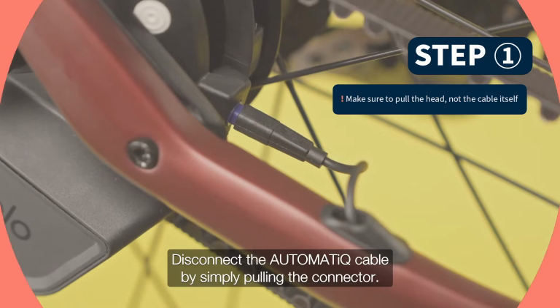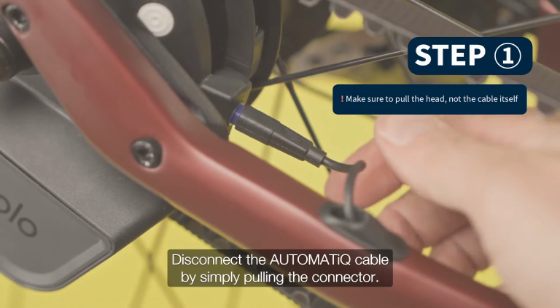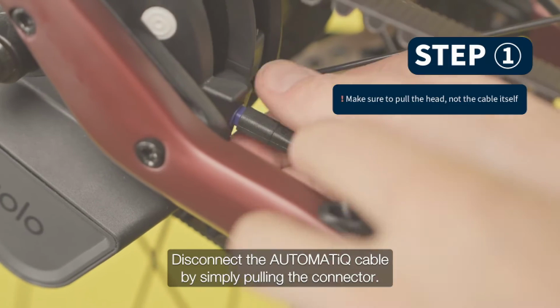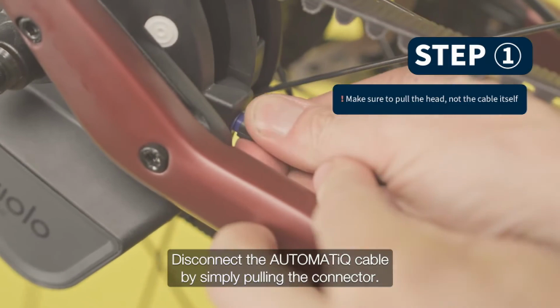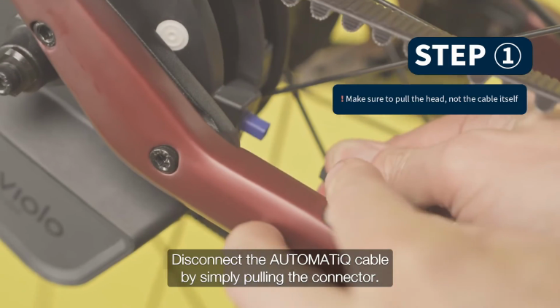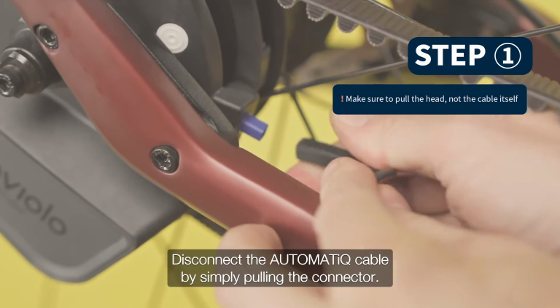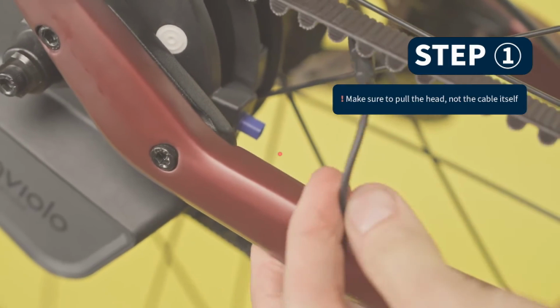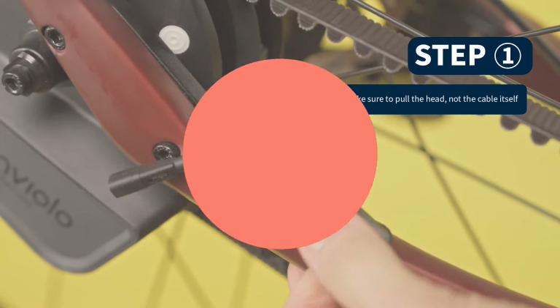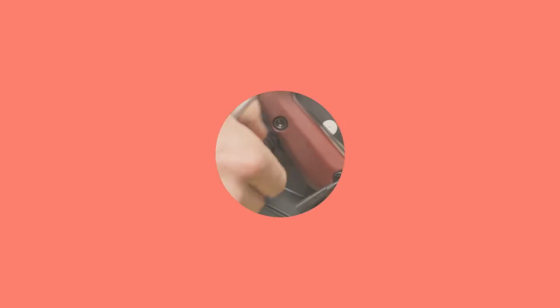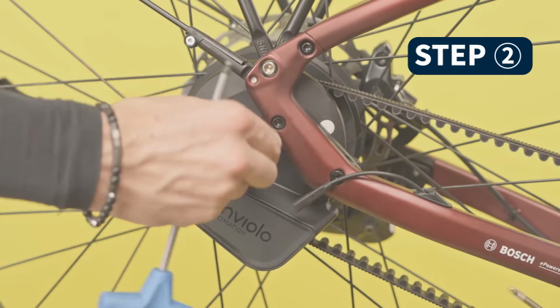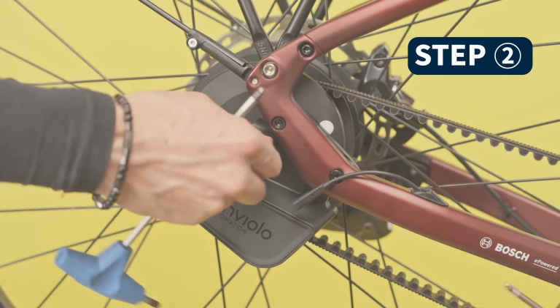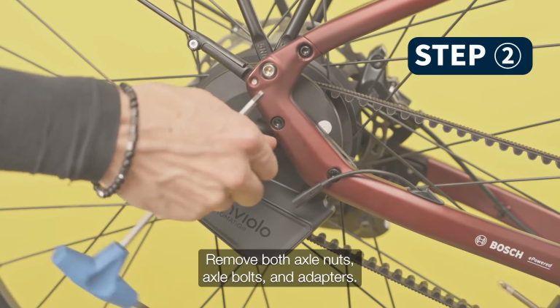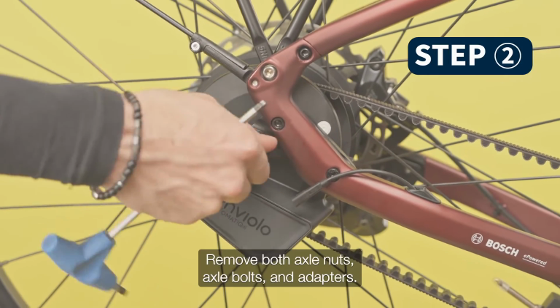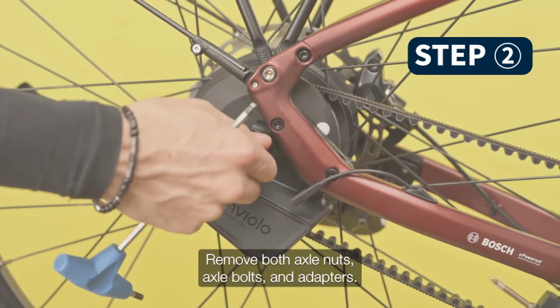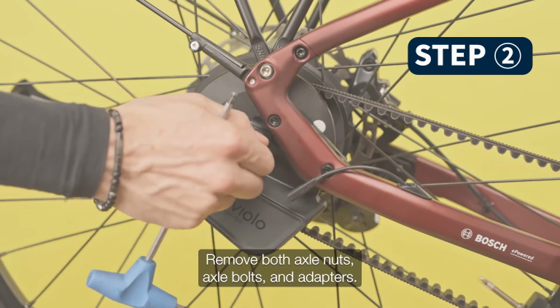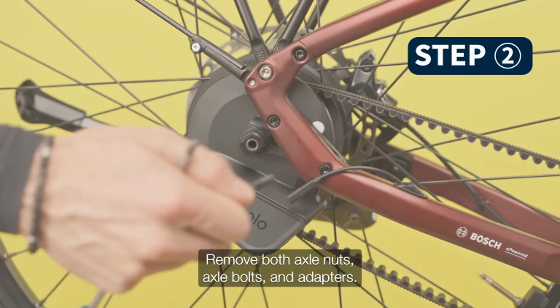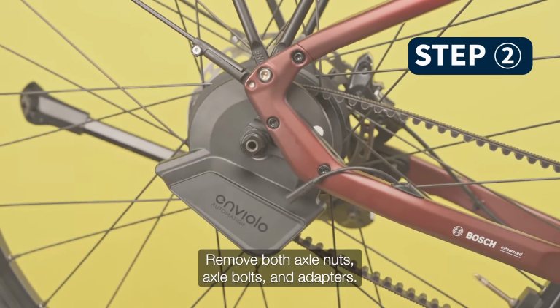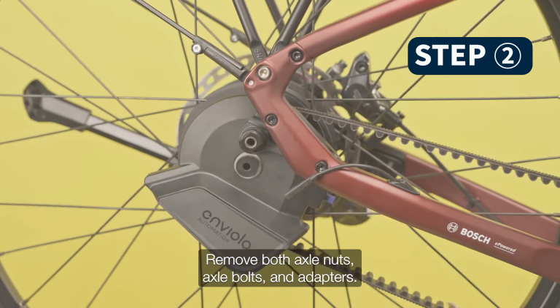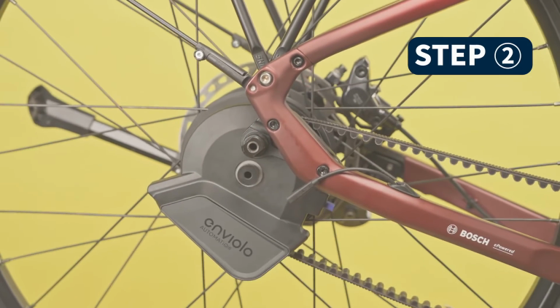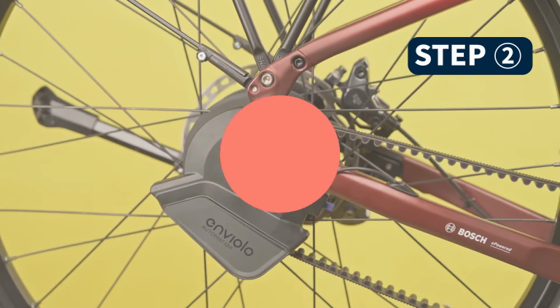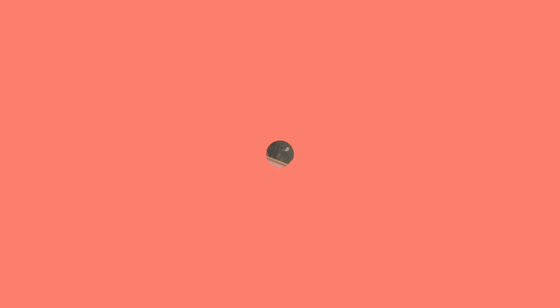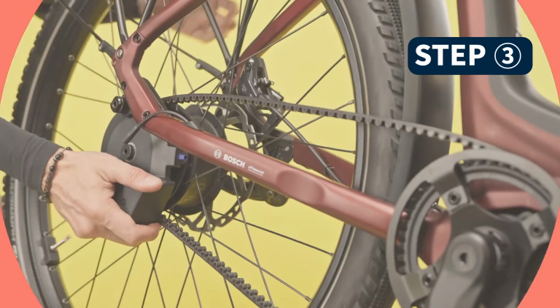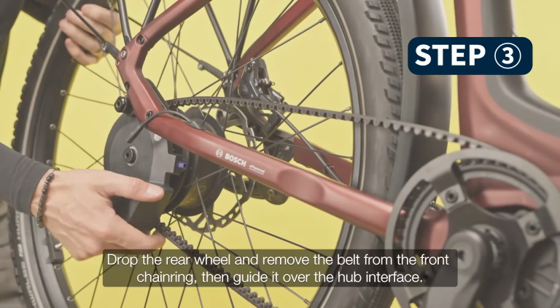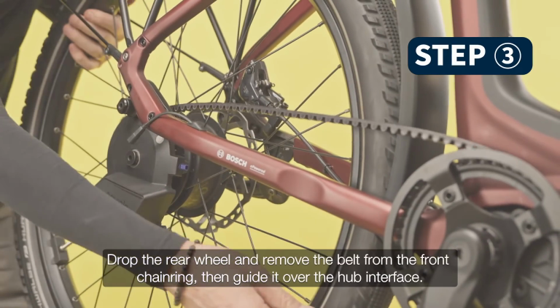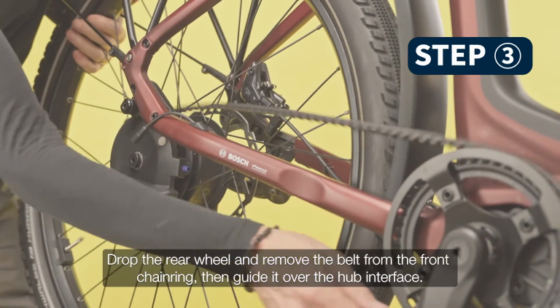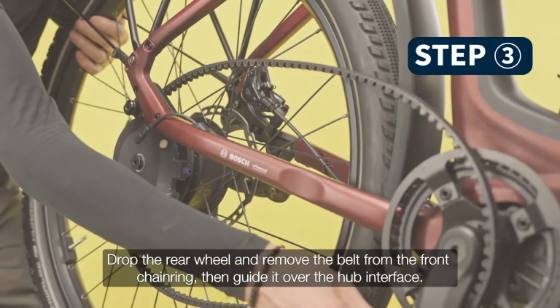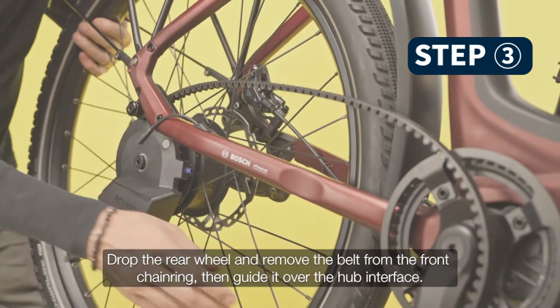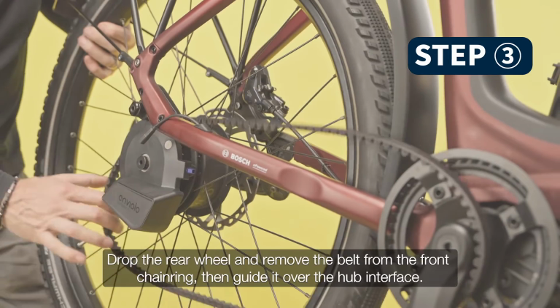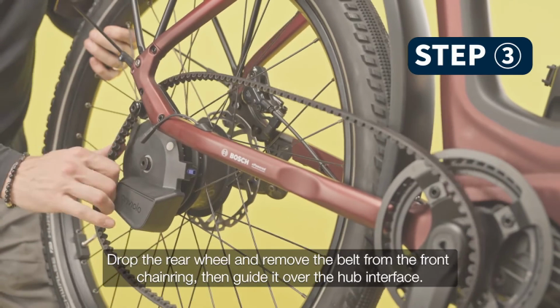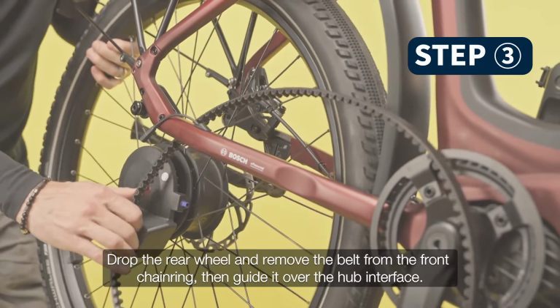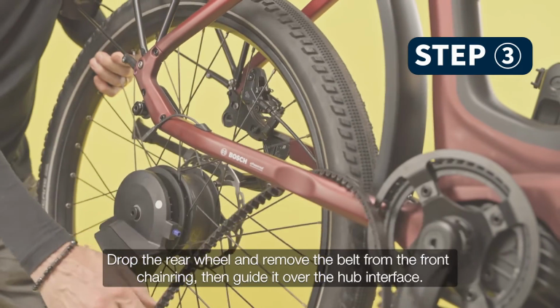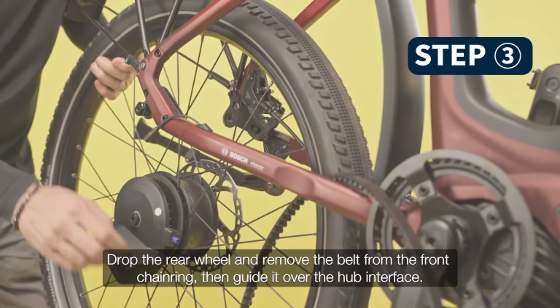Disconnect the automatic cable by simply pulling the connector. Remove both axle nuts, axle bolts, and adapters. Drop the rear wheel and remove the belt from the front chainring, then guide it over the hub interface.